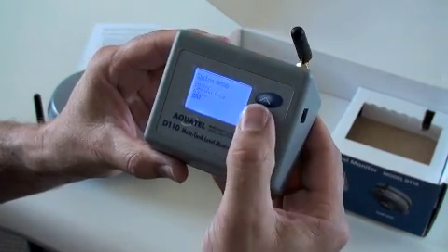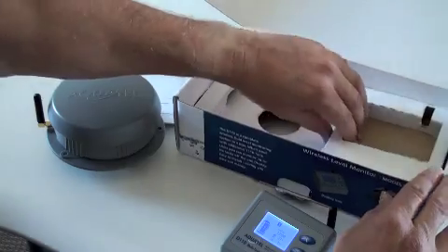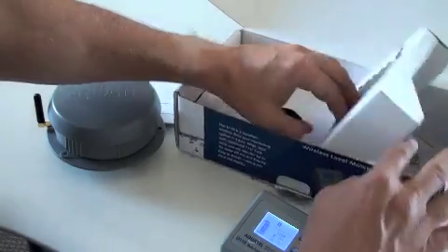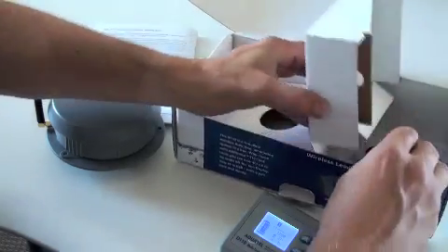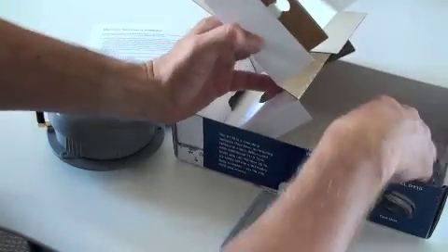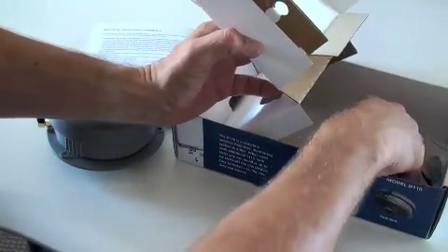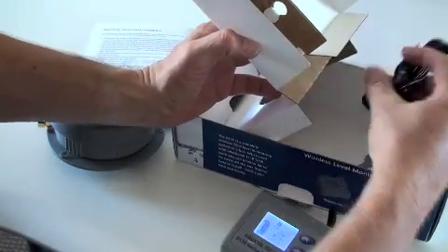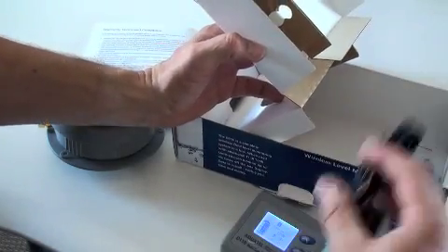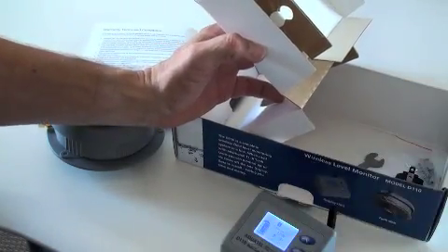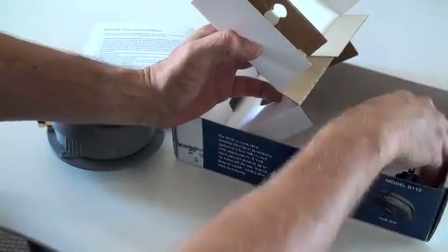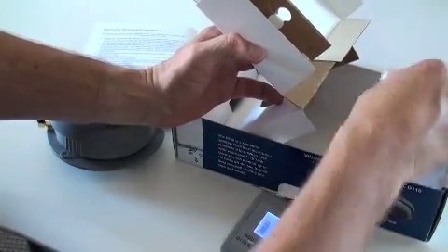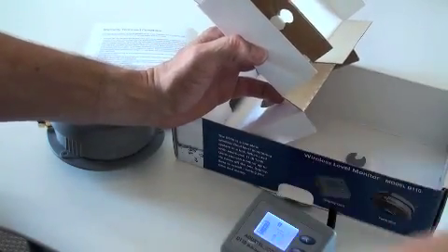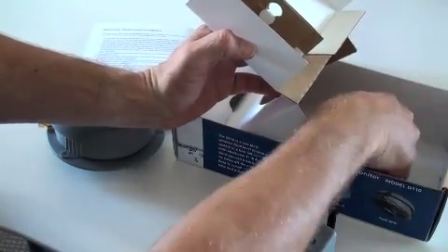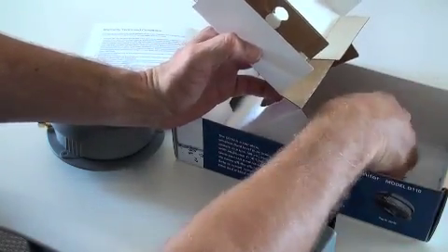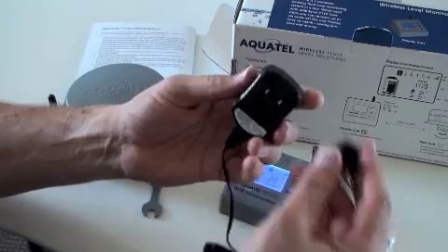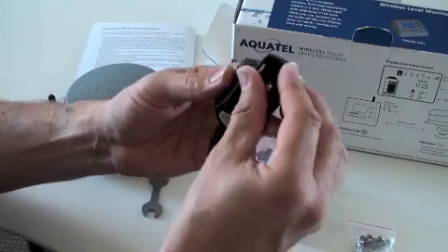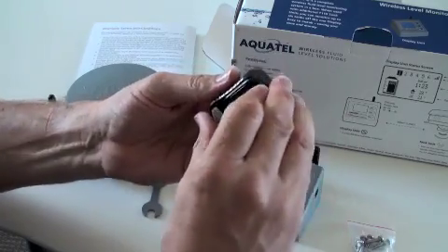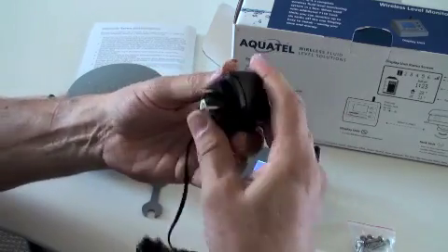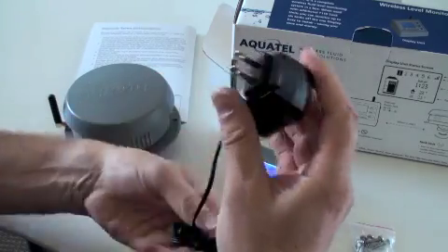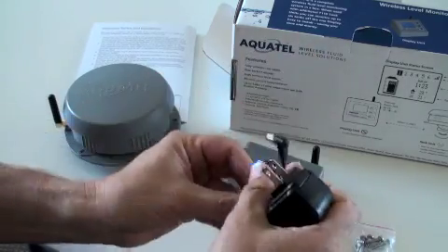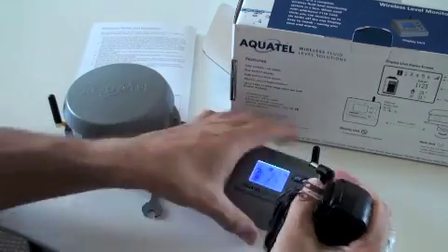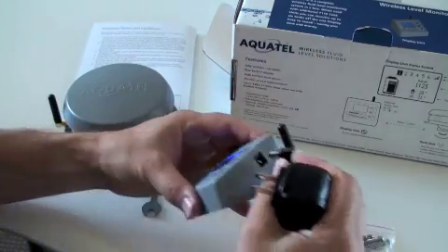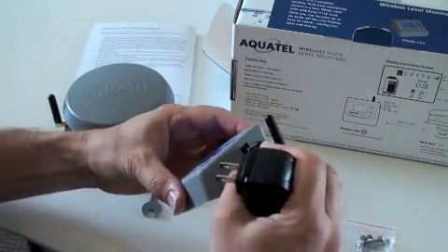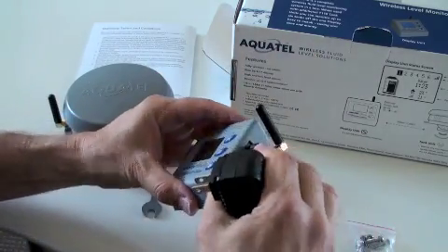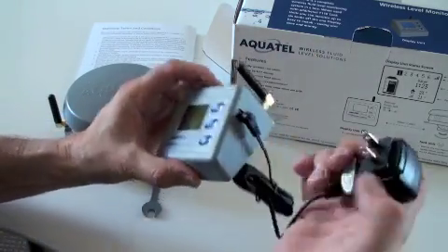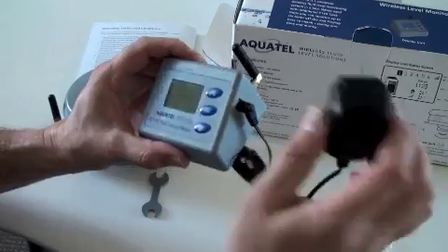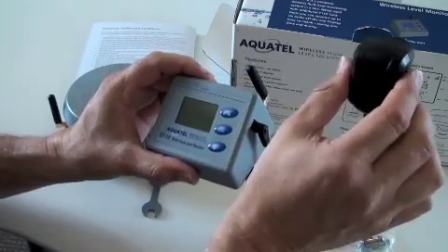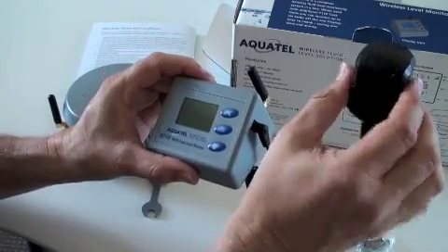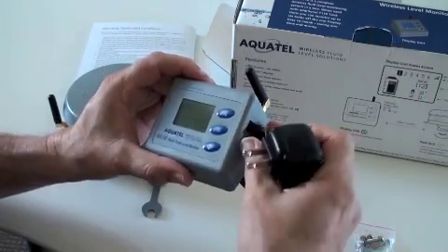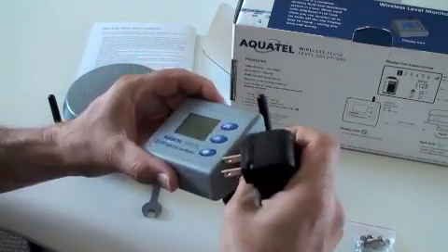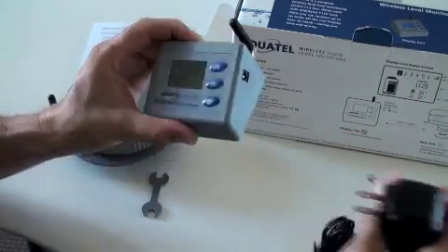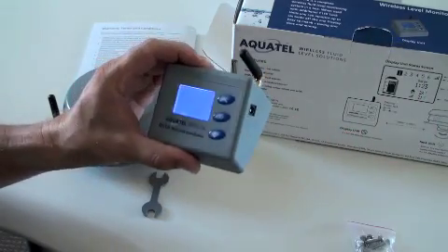Underneath the box insert you'll find all the accessories including the display unit's mains adapter. Simply clip the adapter together, plug into the display and then into the mains. When unplugged the display will revert back to batteries.